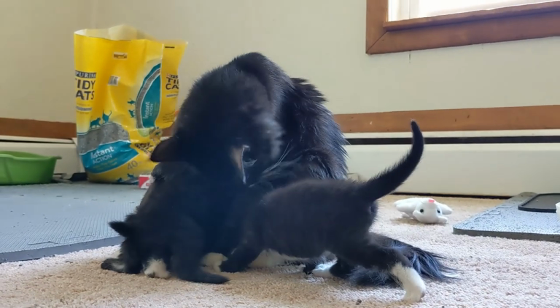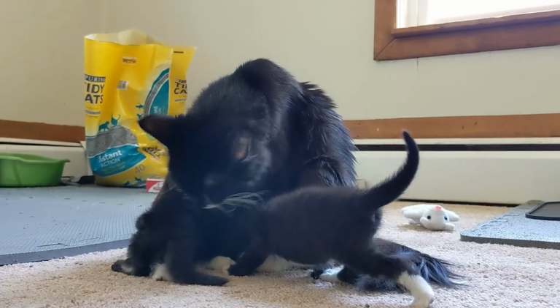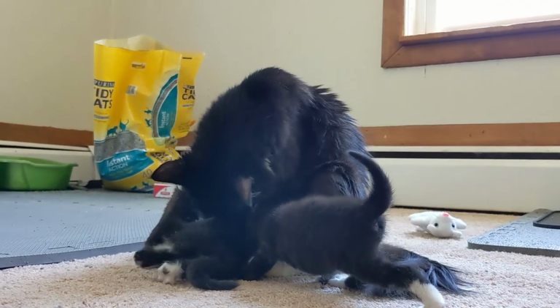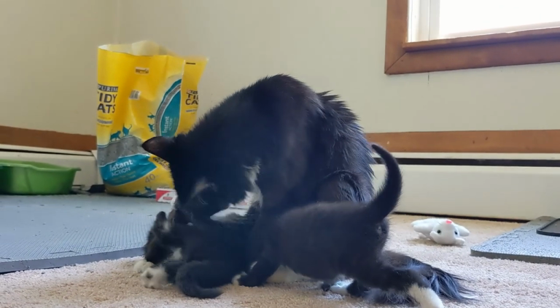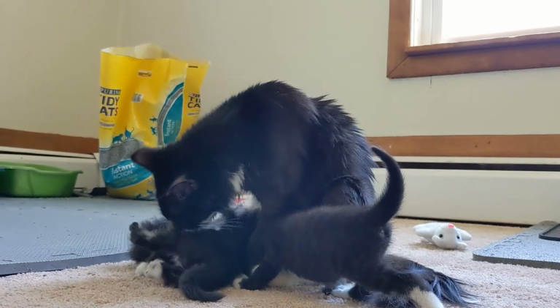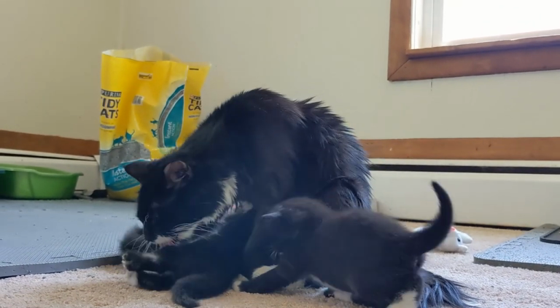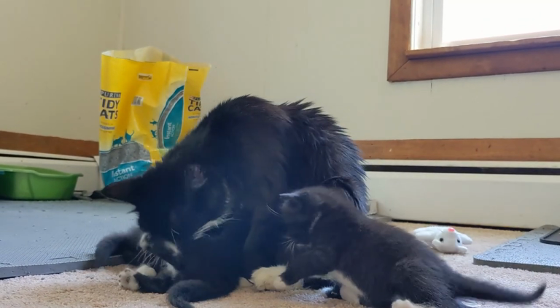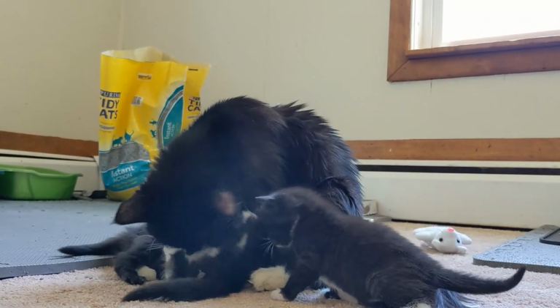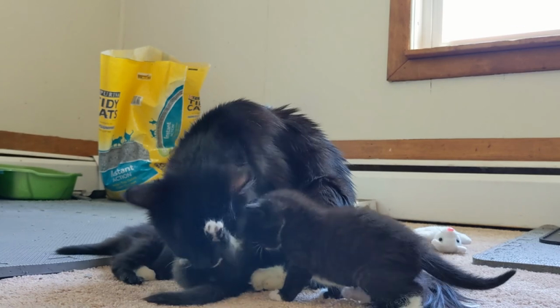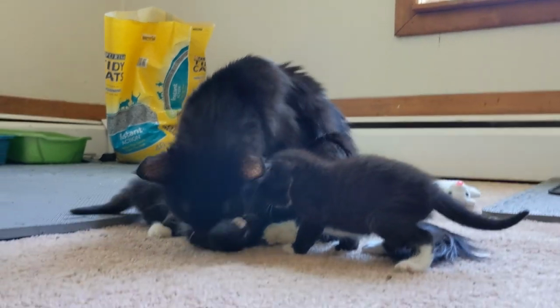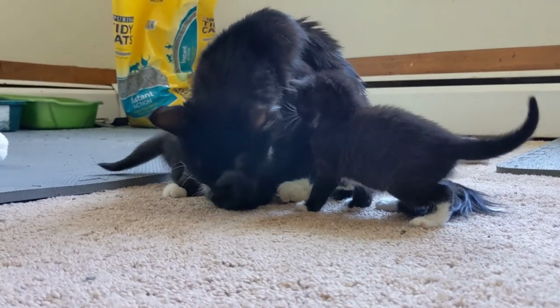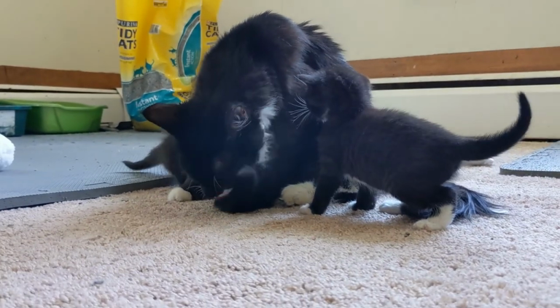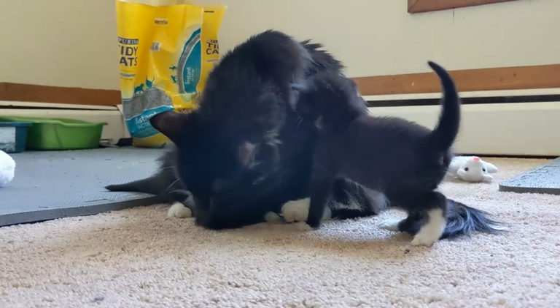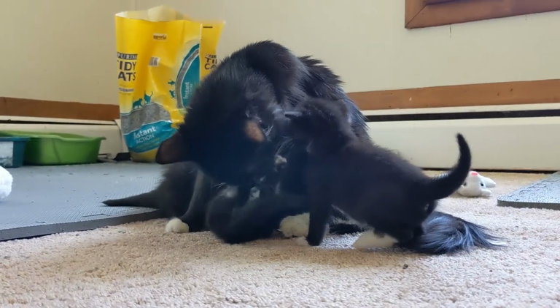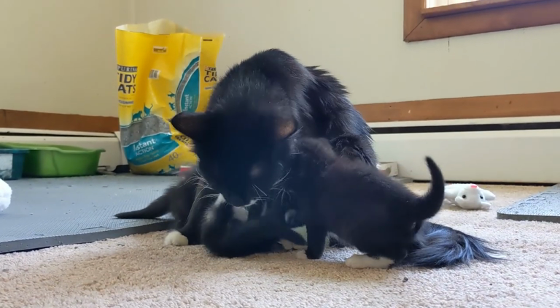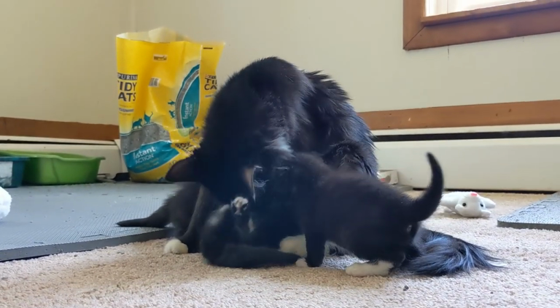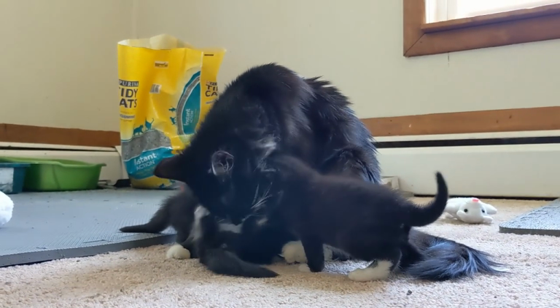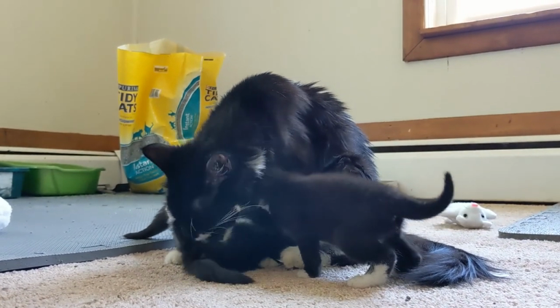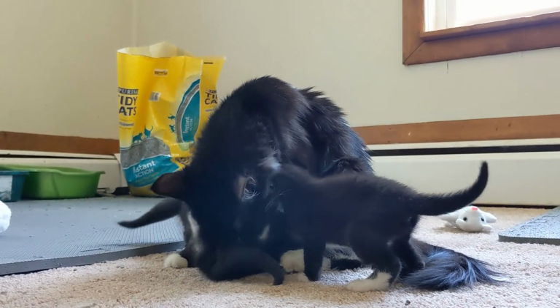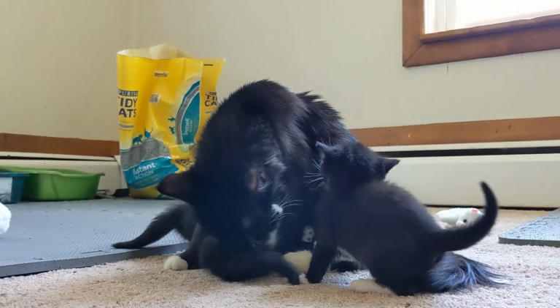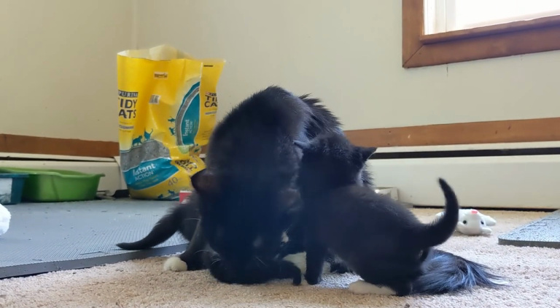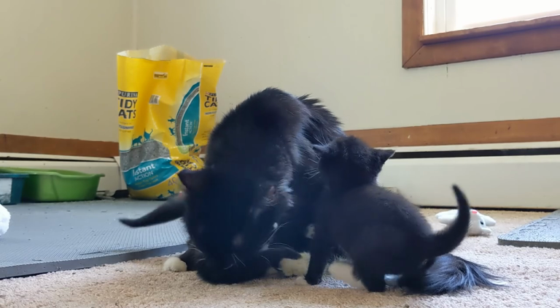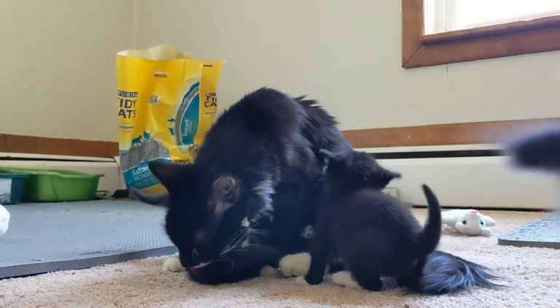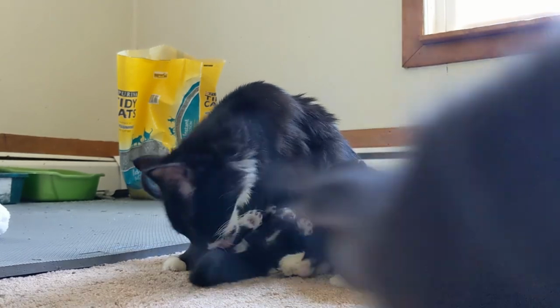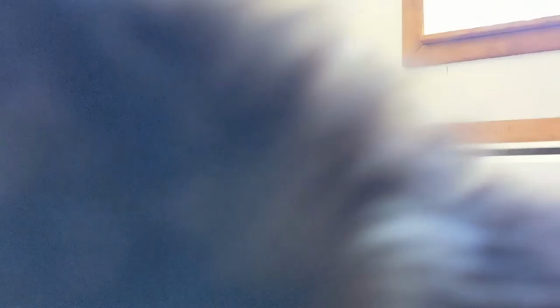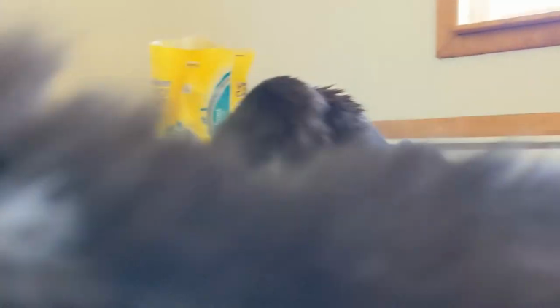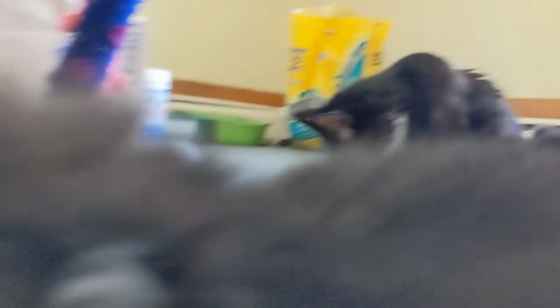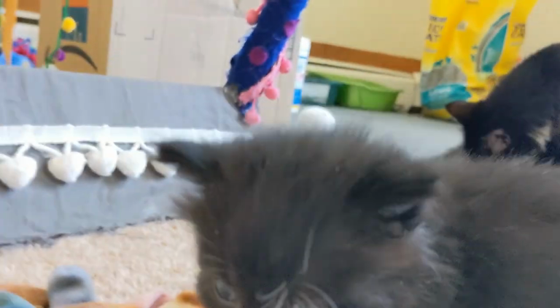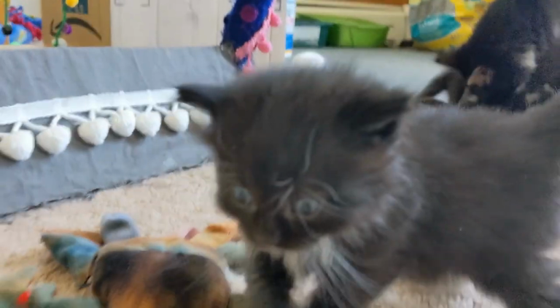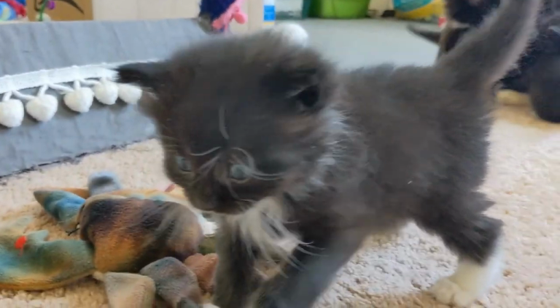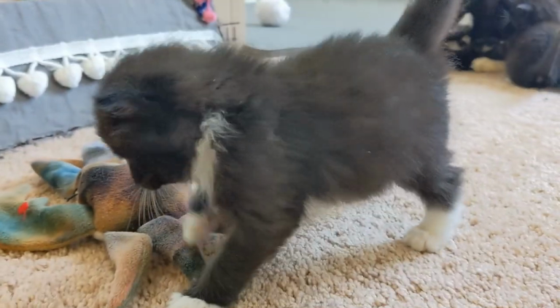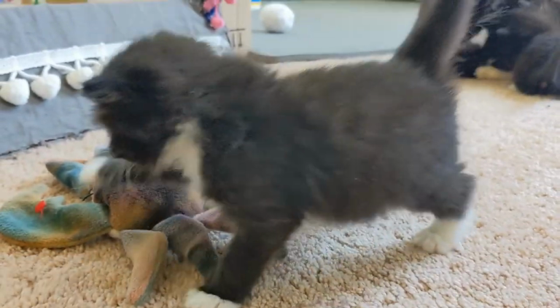Mama will come in and bathe them, which often turns into wrestling matches at this point. Then we give them some play time, and then it's time to go downstairs and start my actual work day.